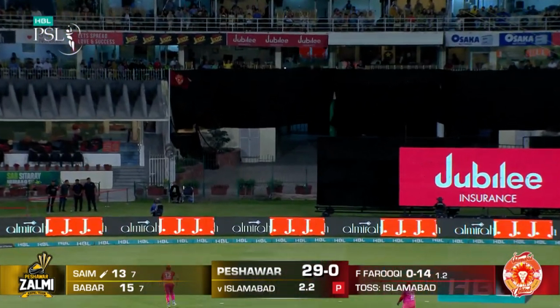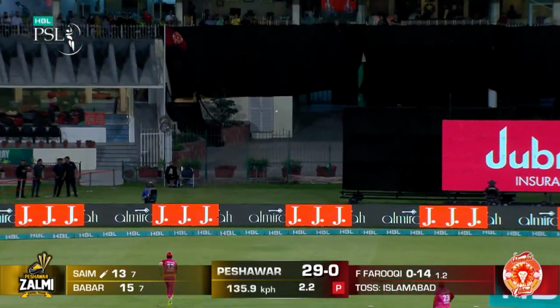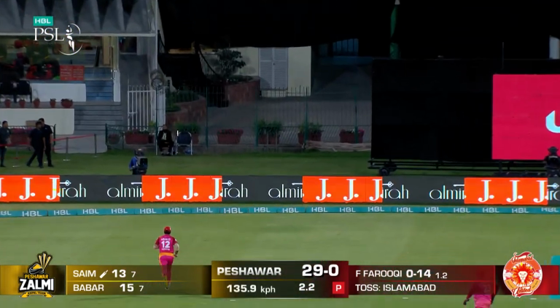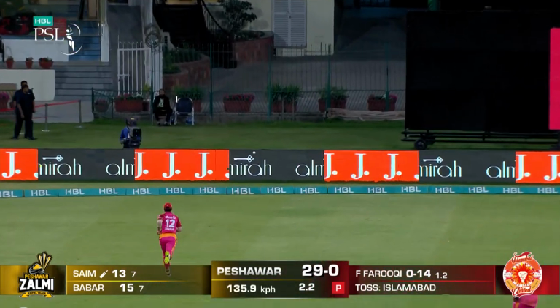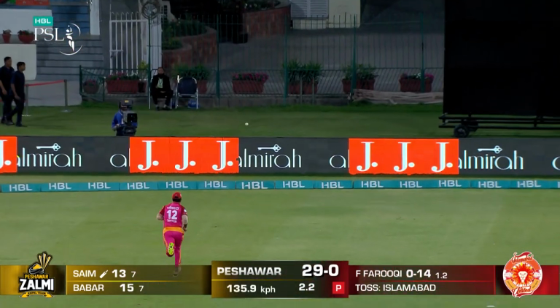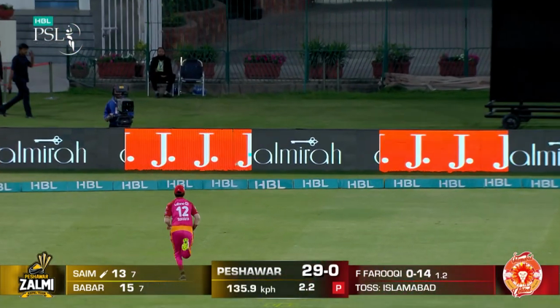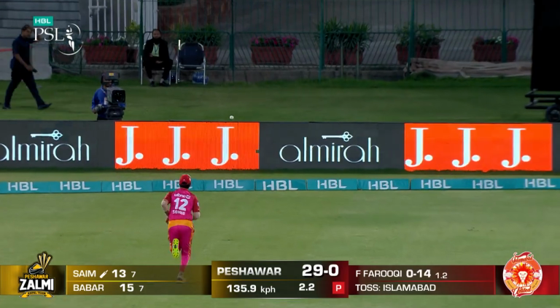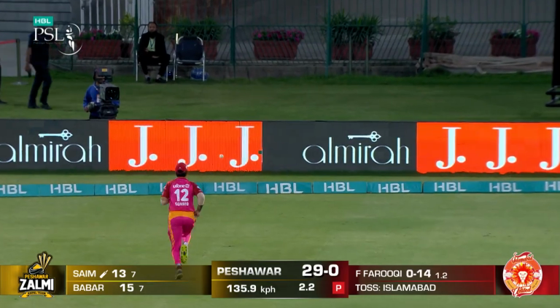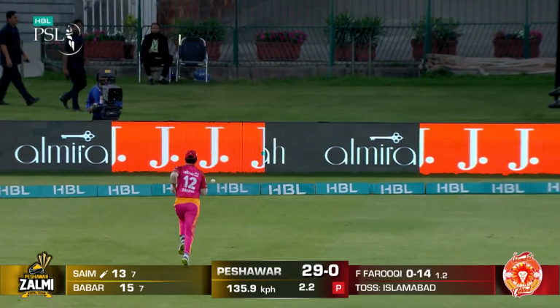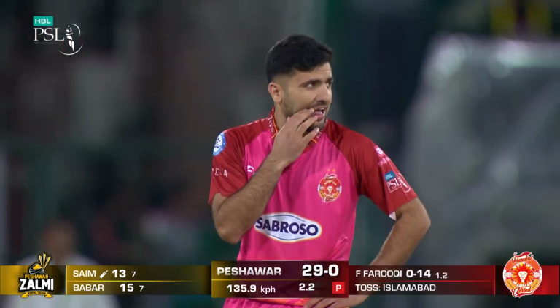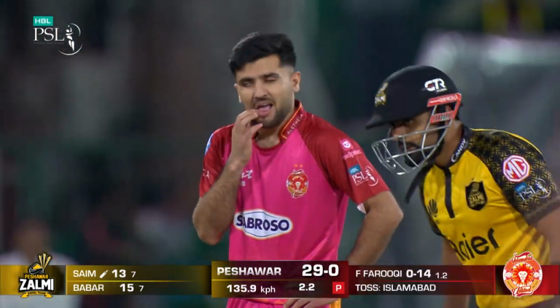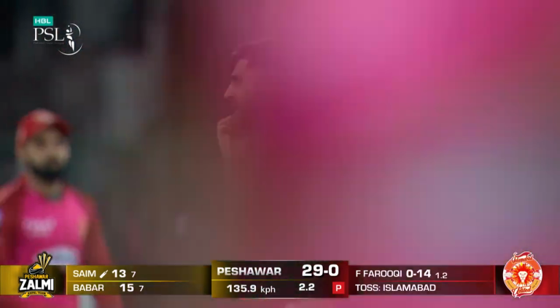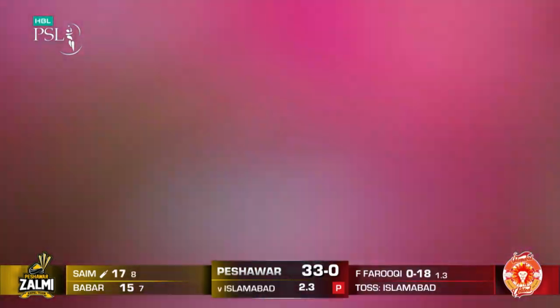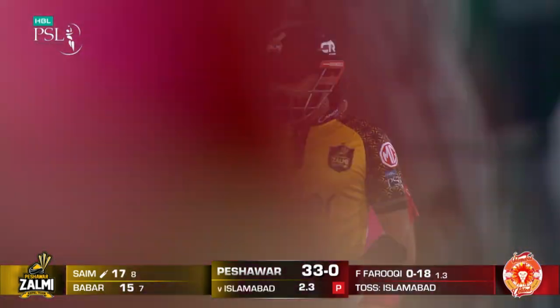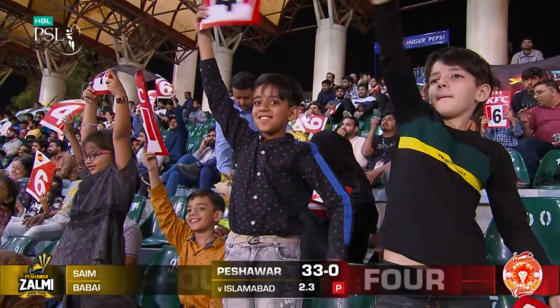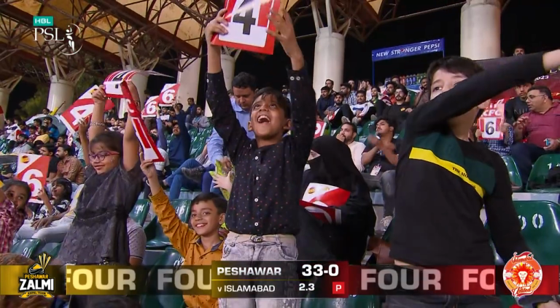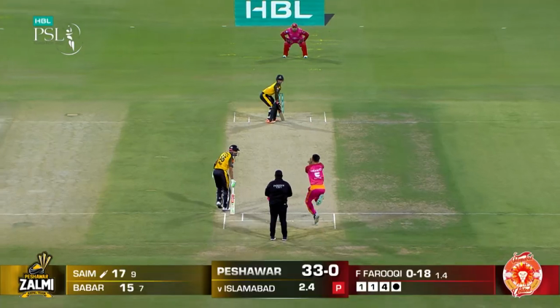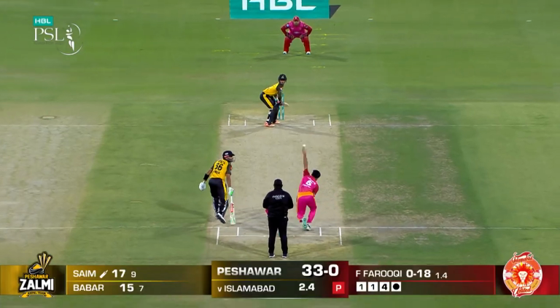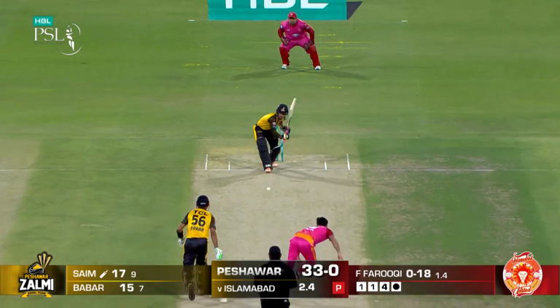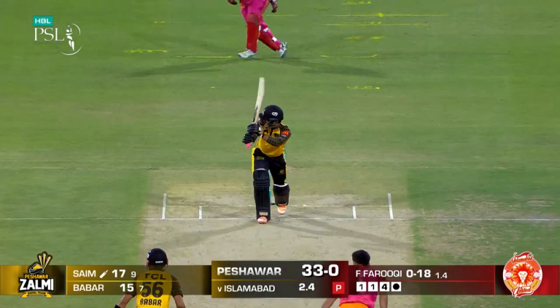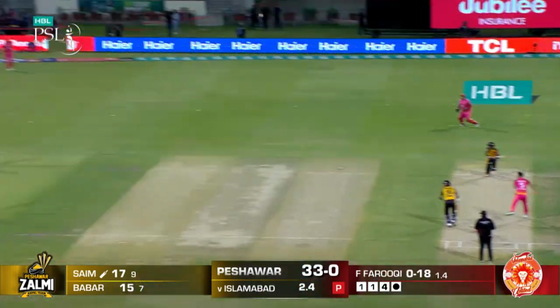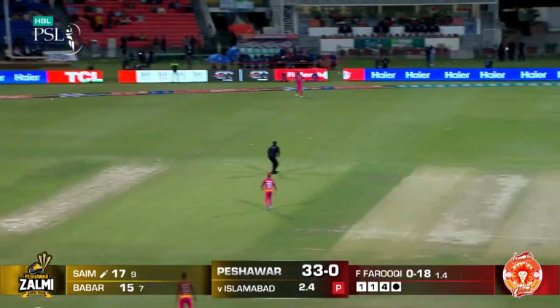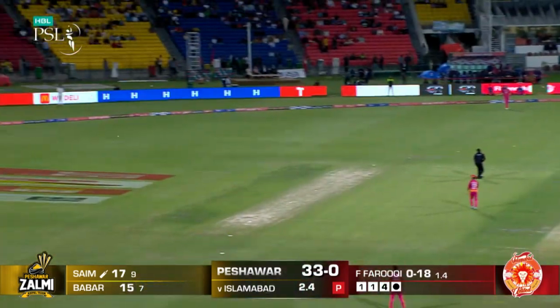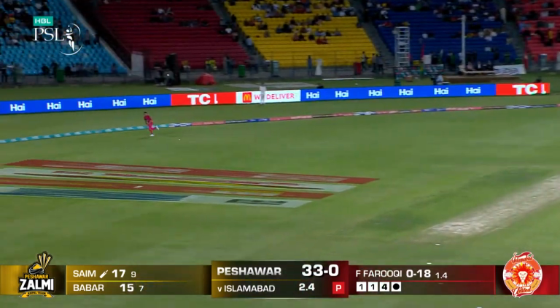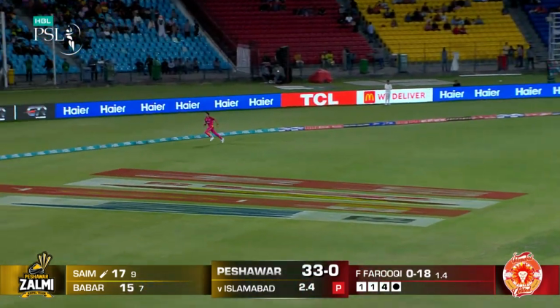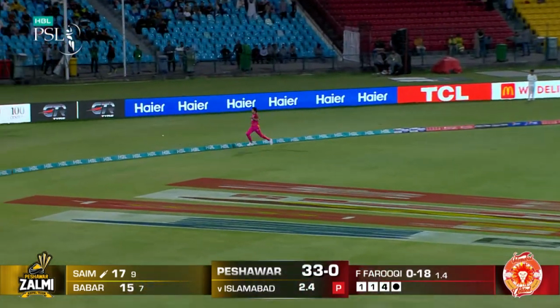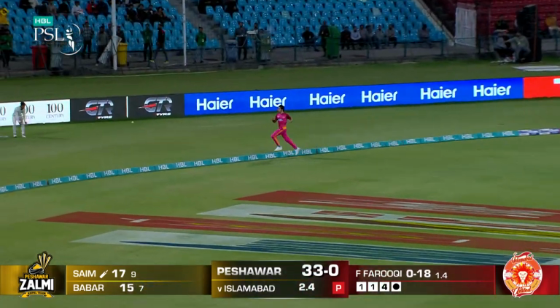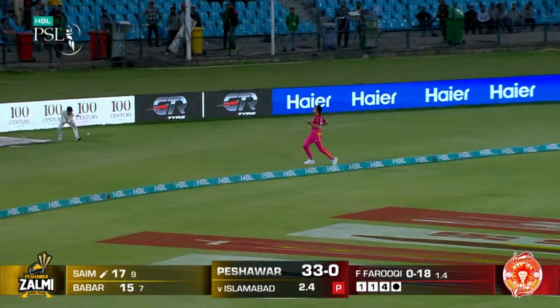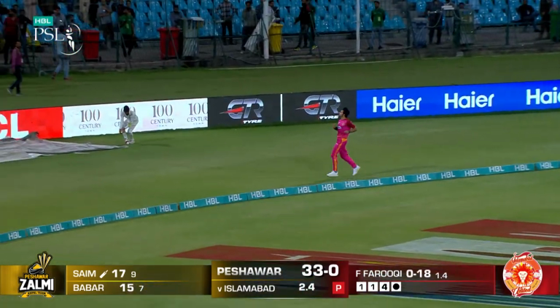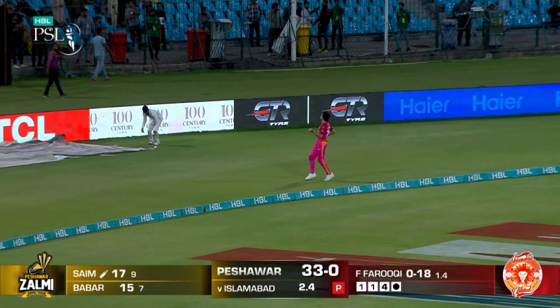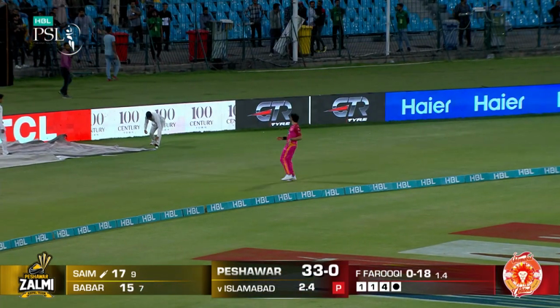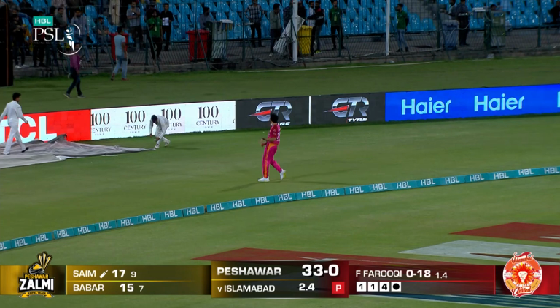Short ball. There is the trademark no-look flip from Sam Ayoub. He's creamed that square.